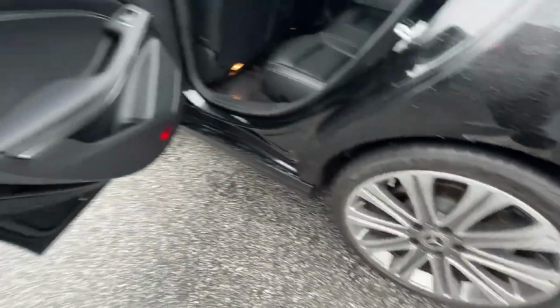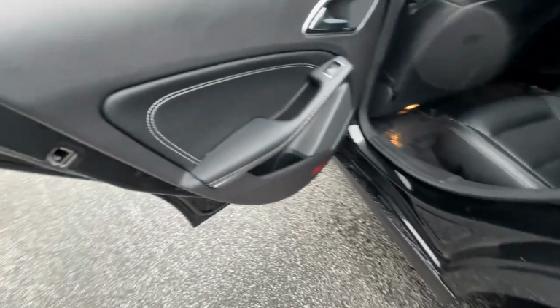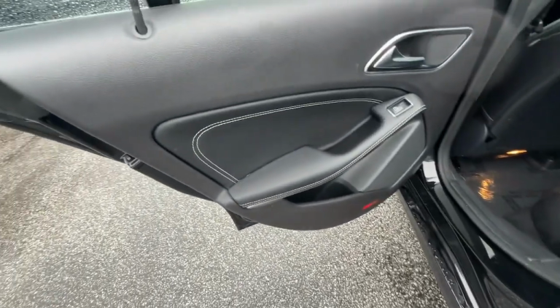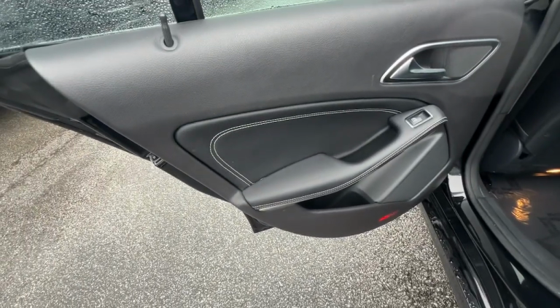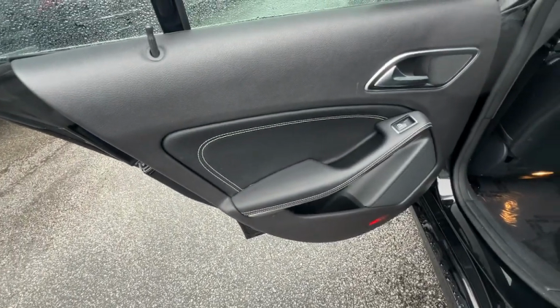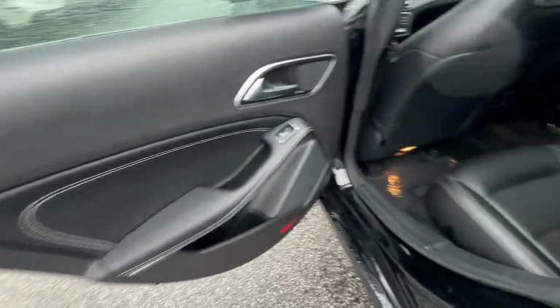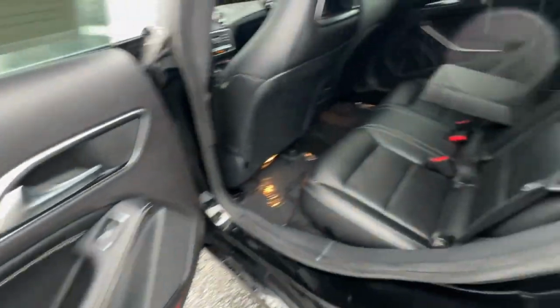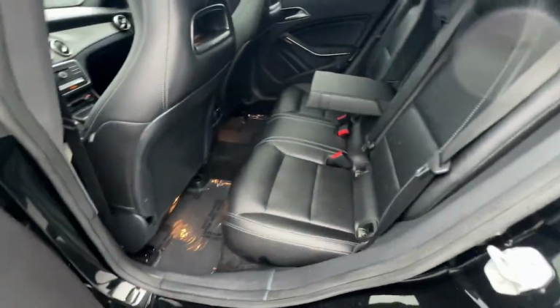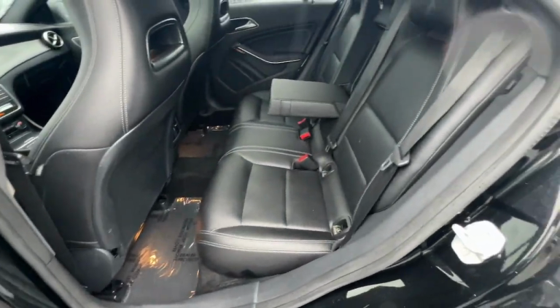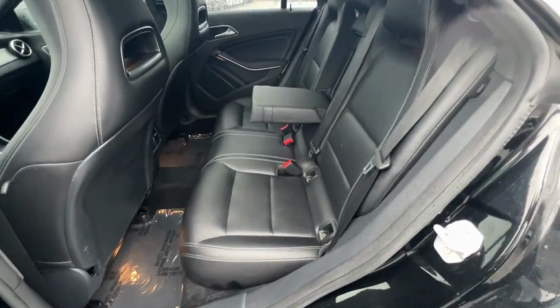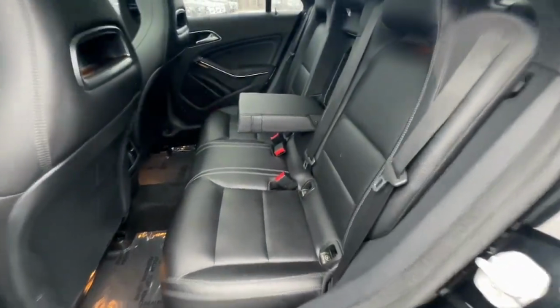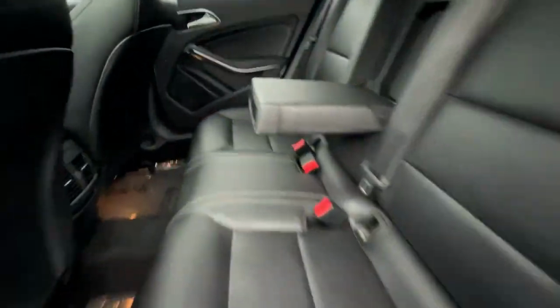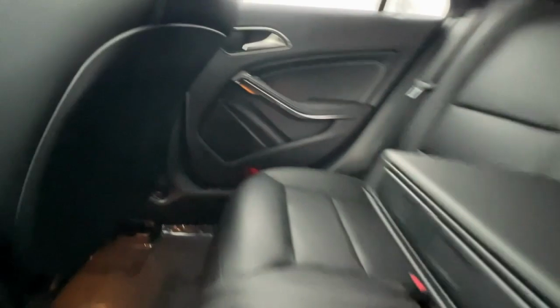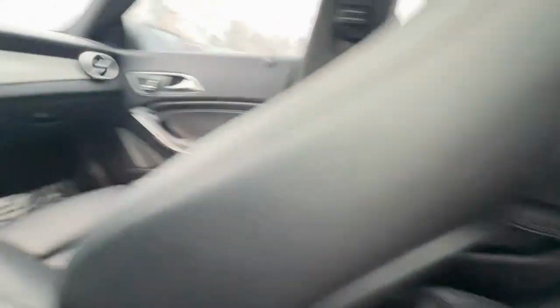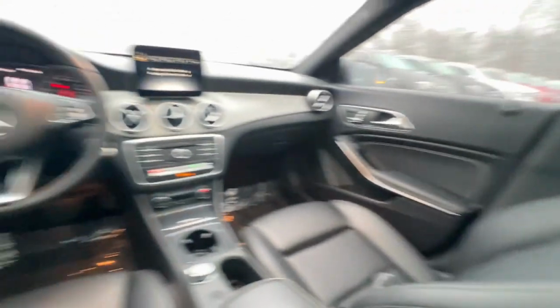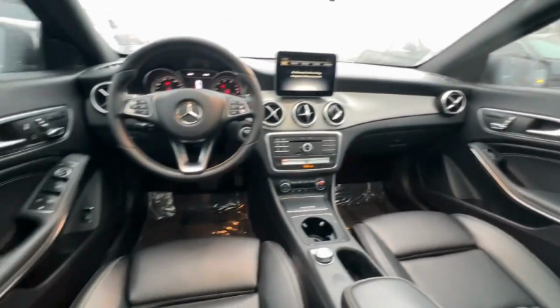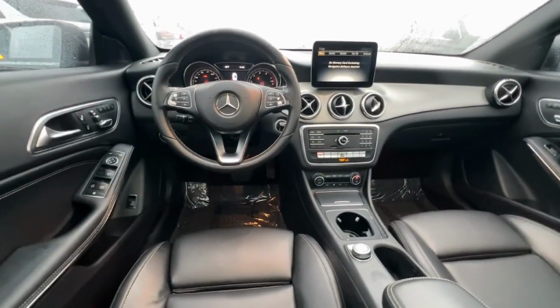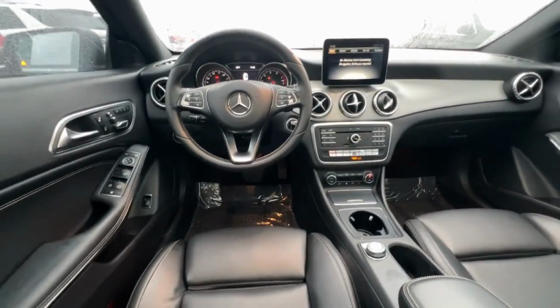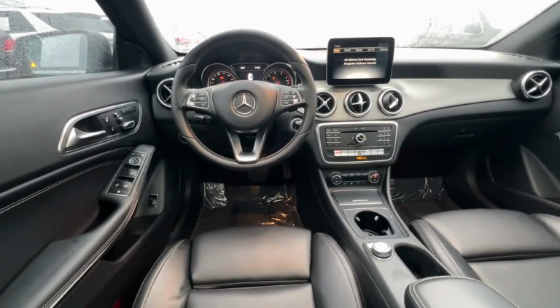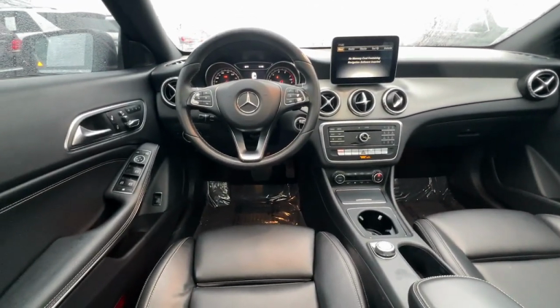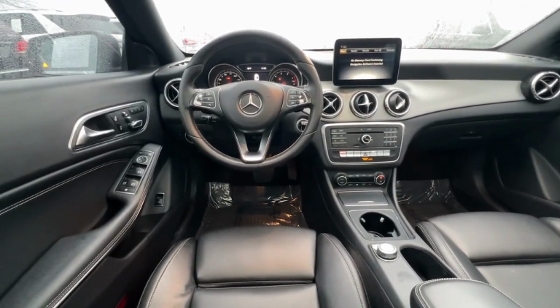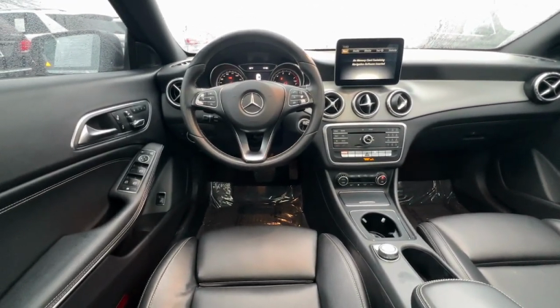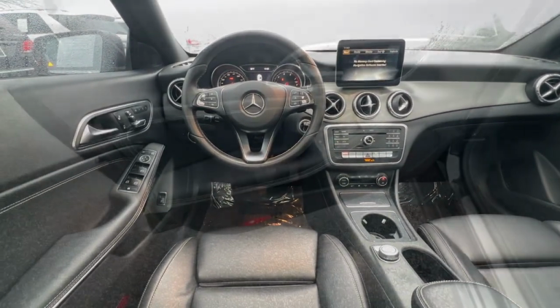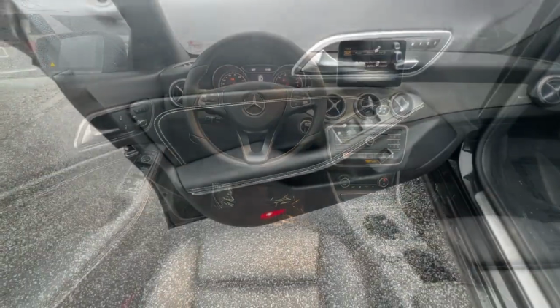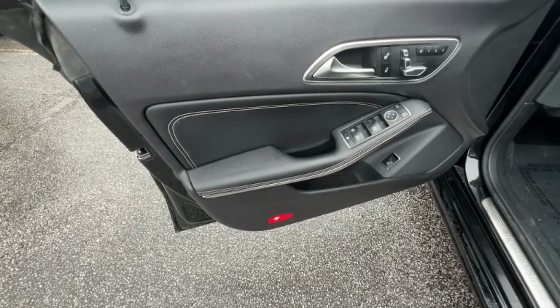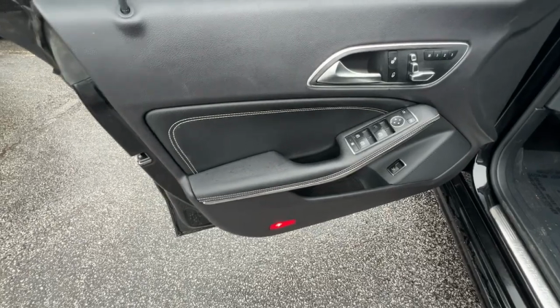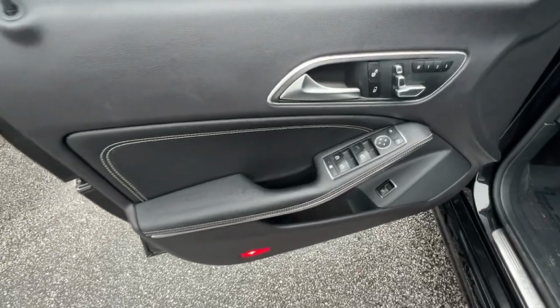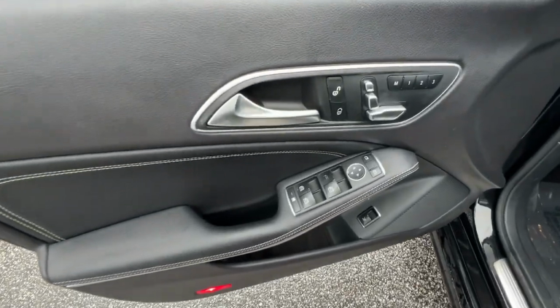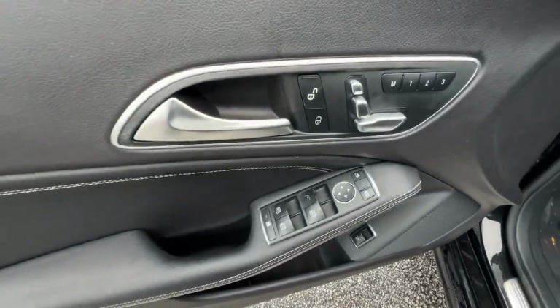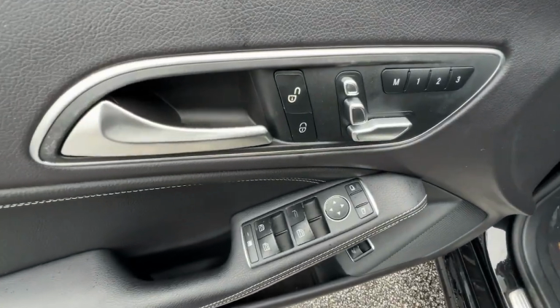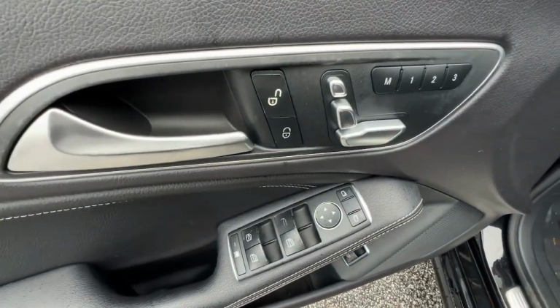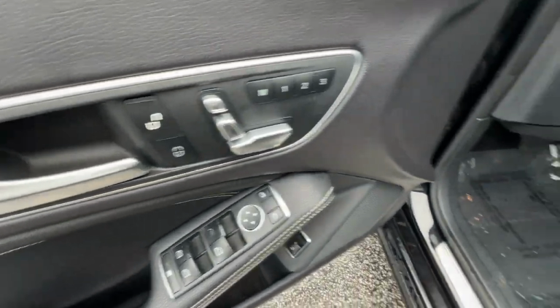Apple CarPlay and/or Android Auto, Panoramic Roof, Keyless Entry, Navigation System, Backup Camera, Fog Lamps, Keyless Start, Power Passenger Seat, Heated Mirrors, and Heated Front Seat.